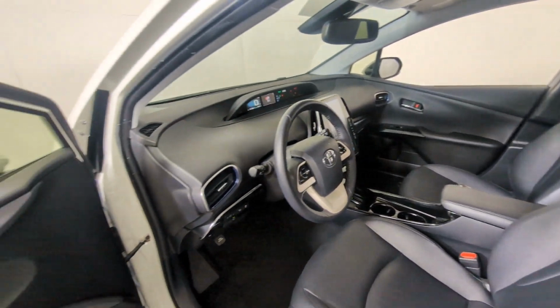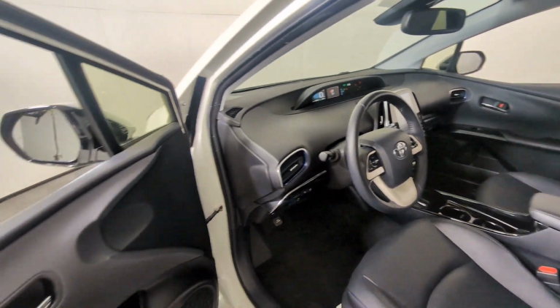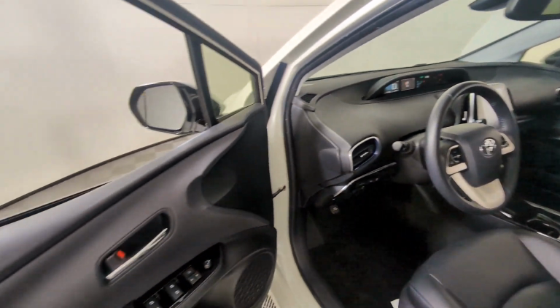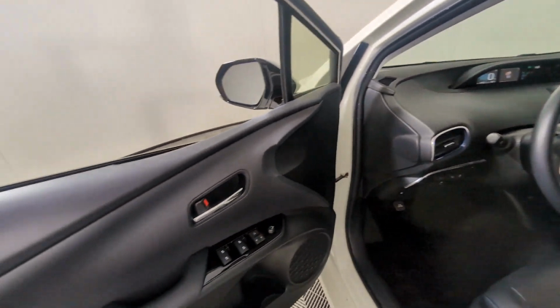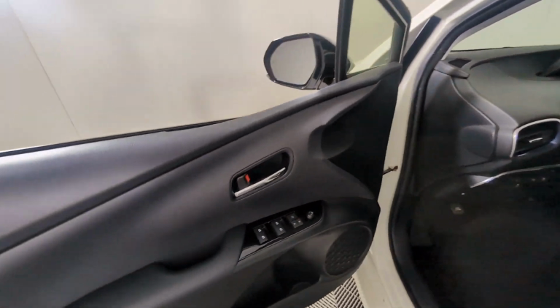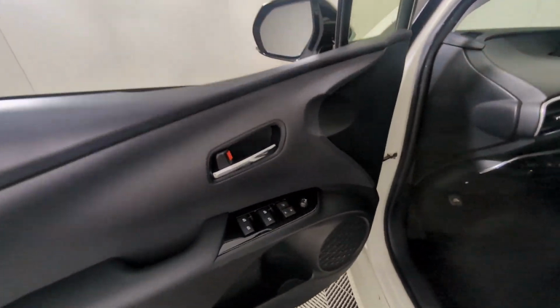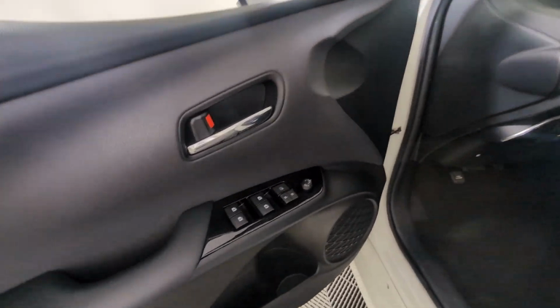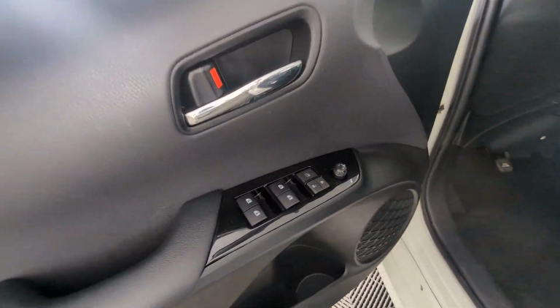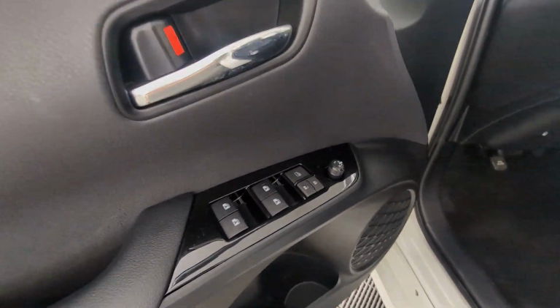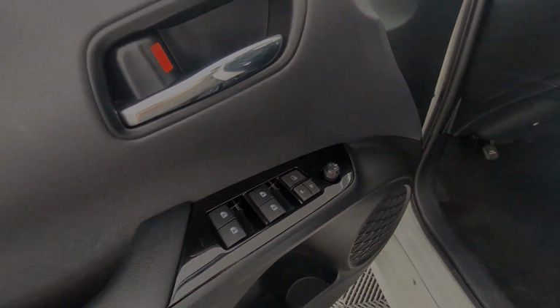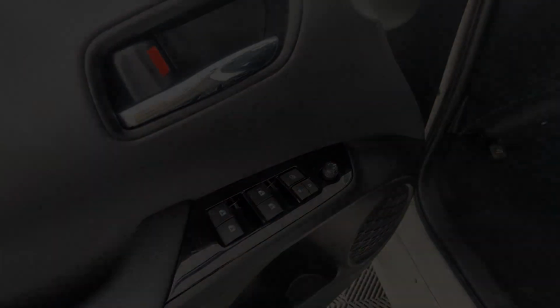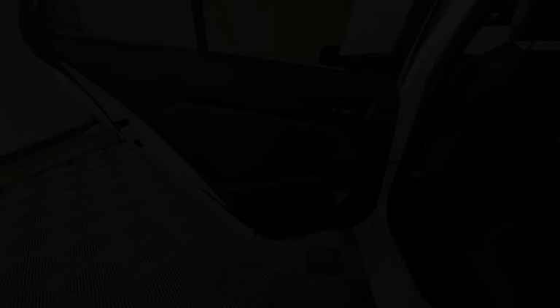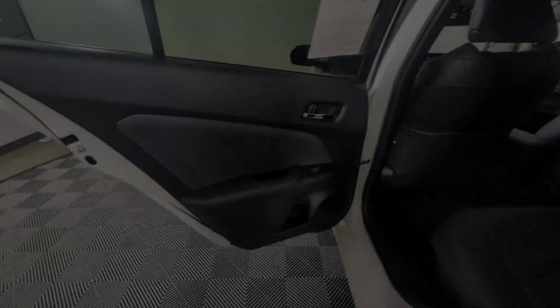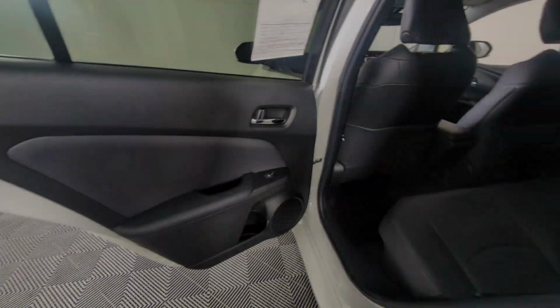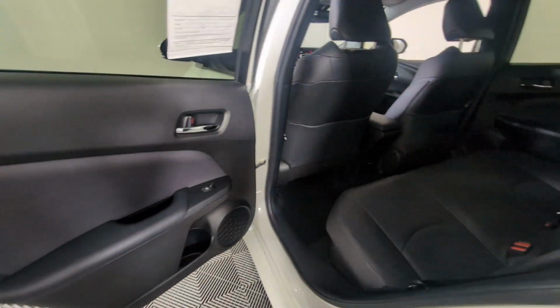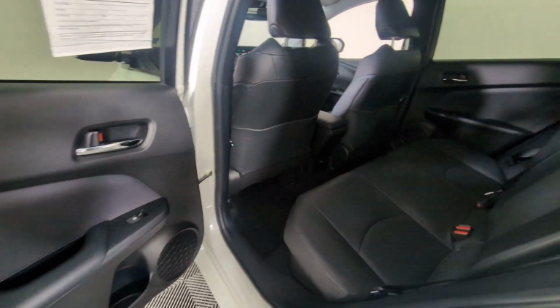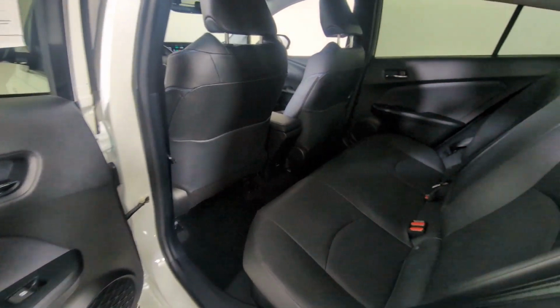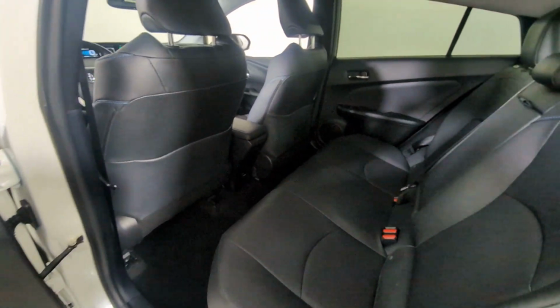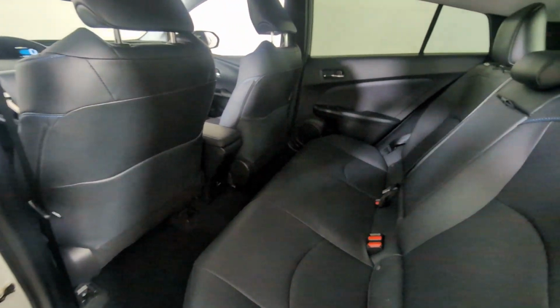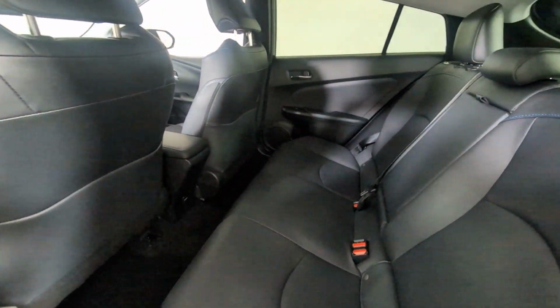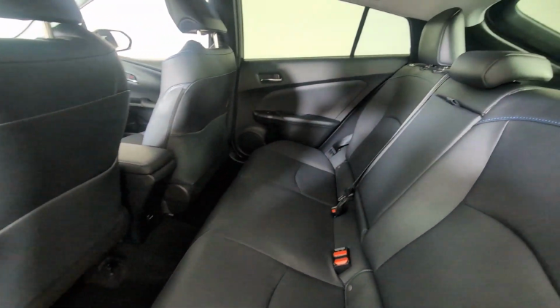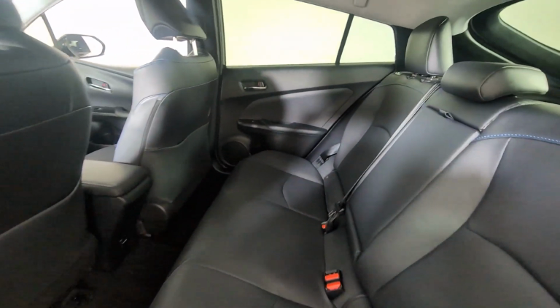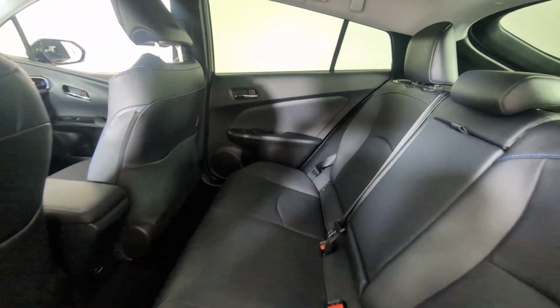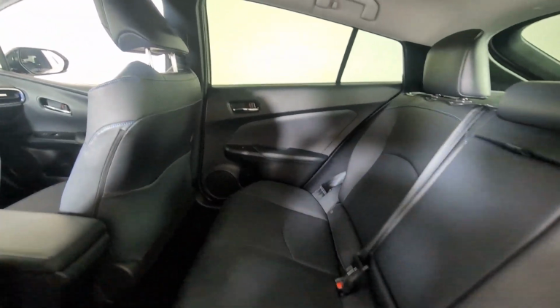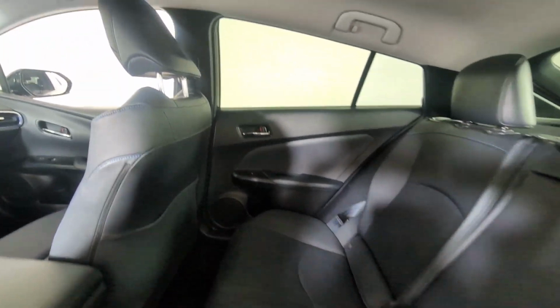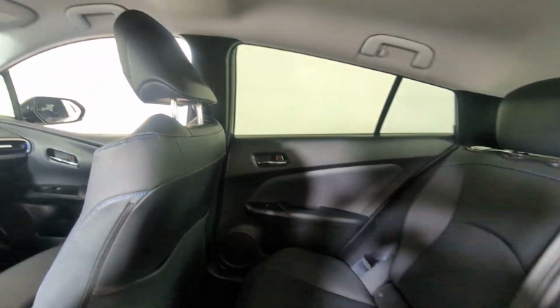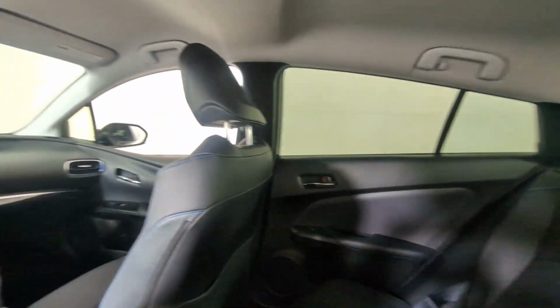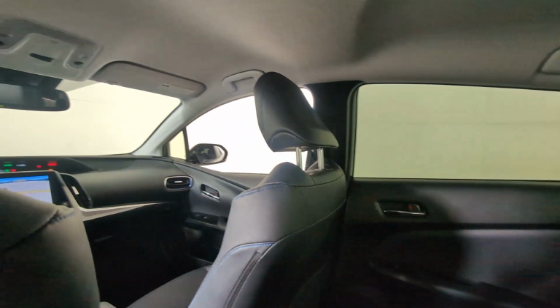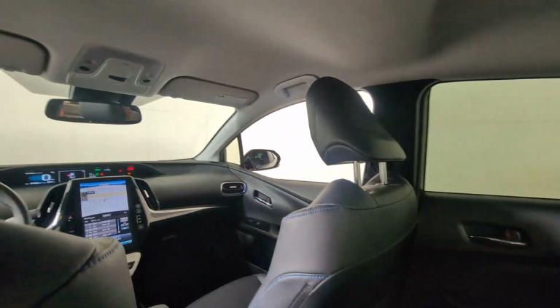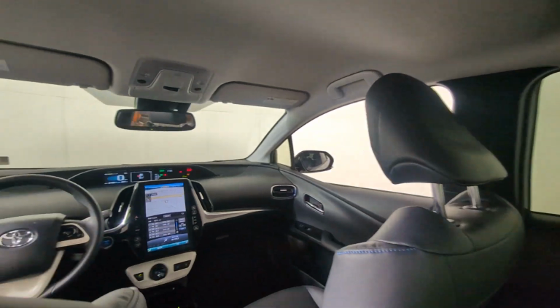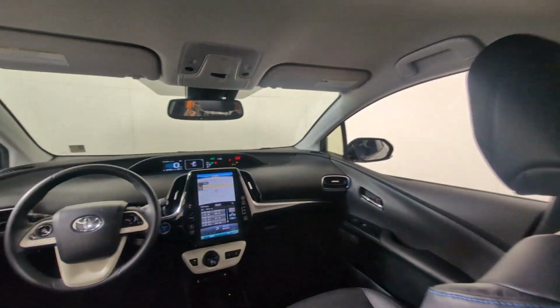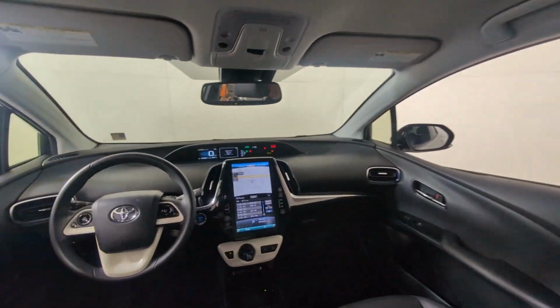Find driving pleasure at the intersection of smart and stylish when you take this Prius for a spin. Our professional staff will make test driving this sleek Prius the best part of your day.